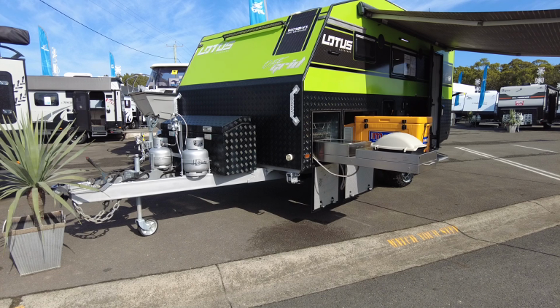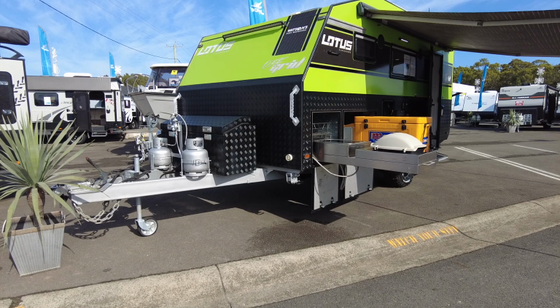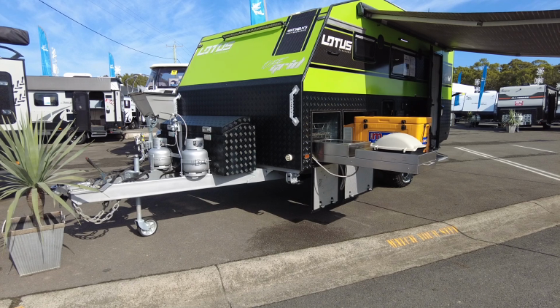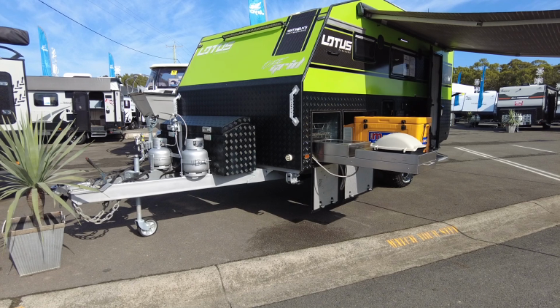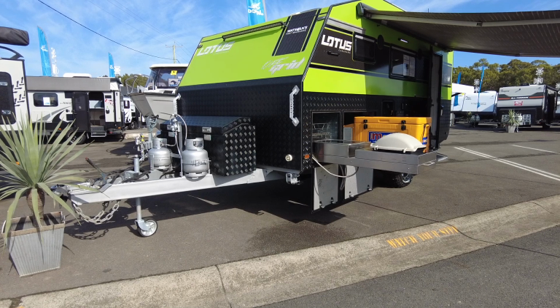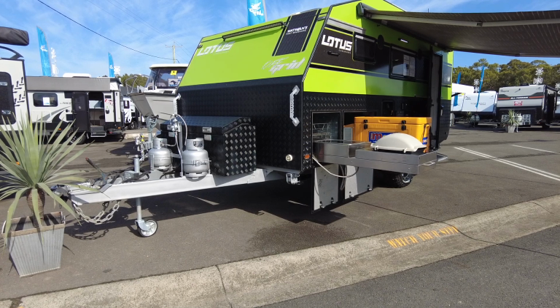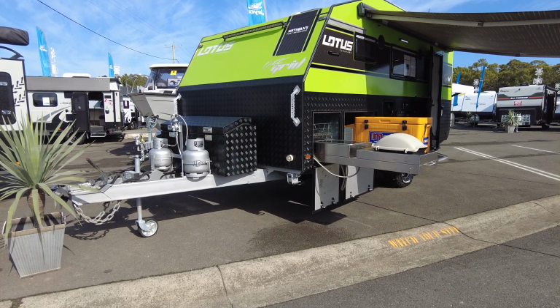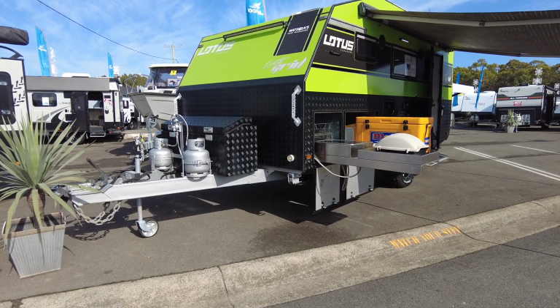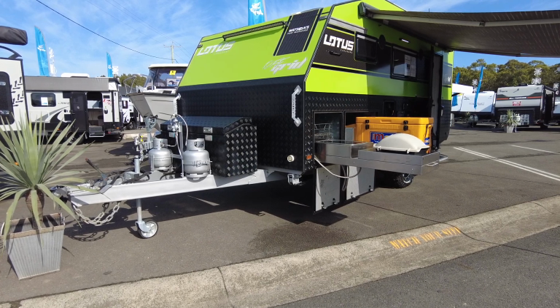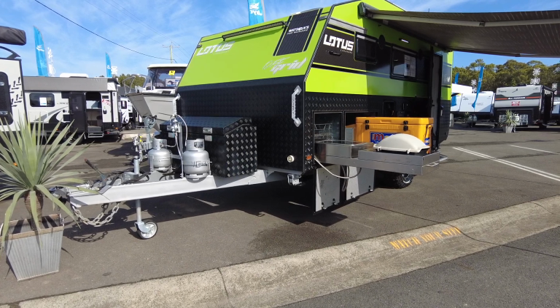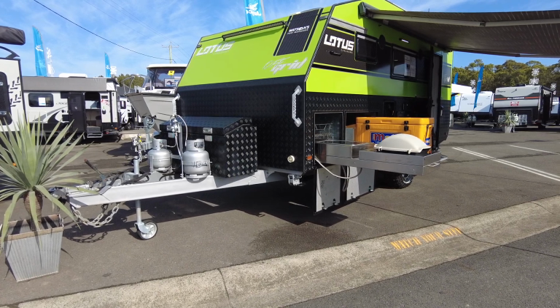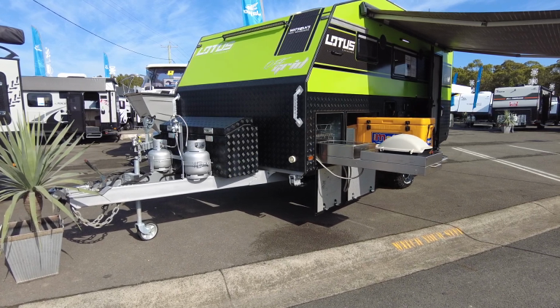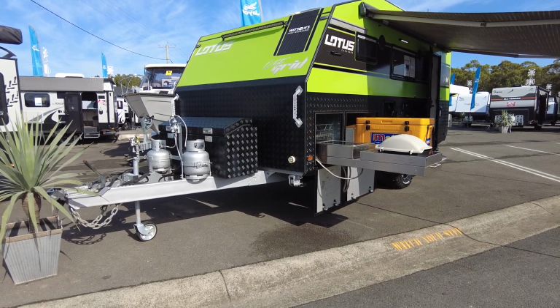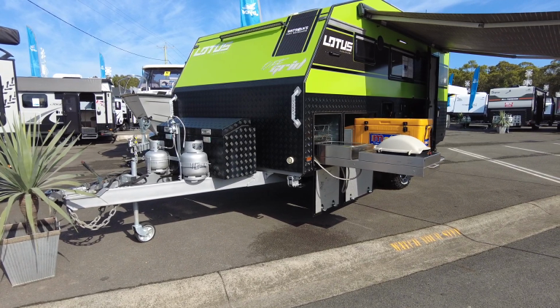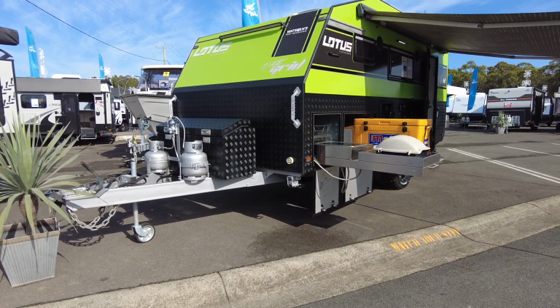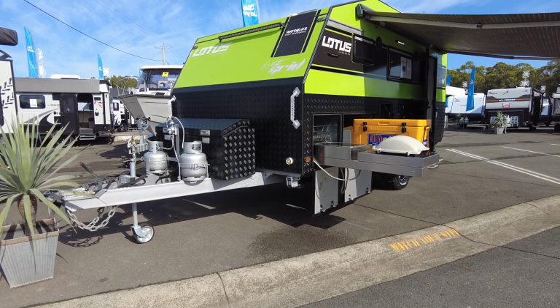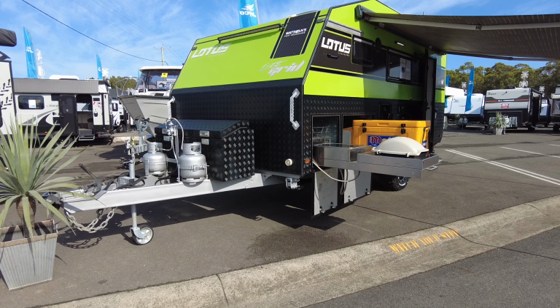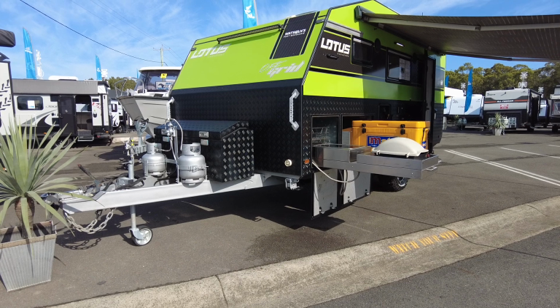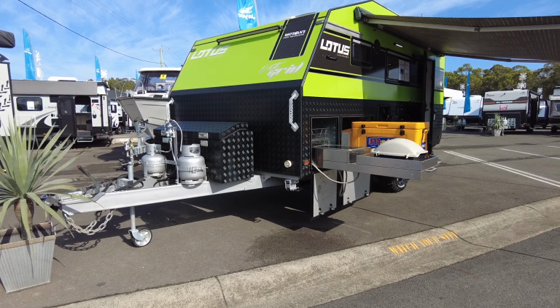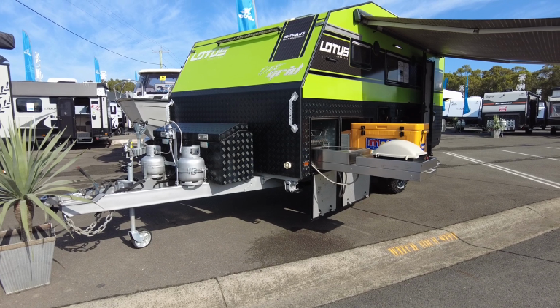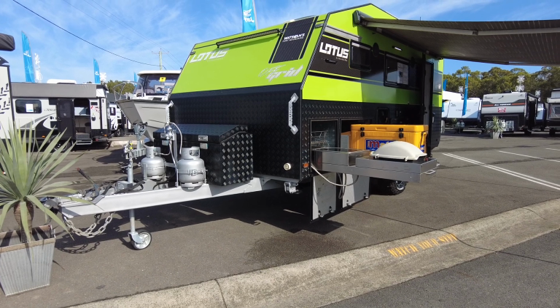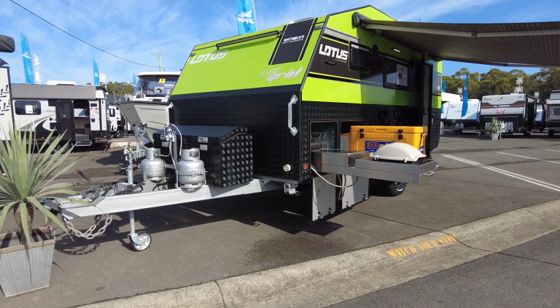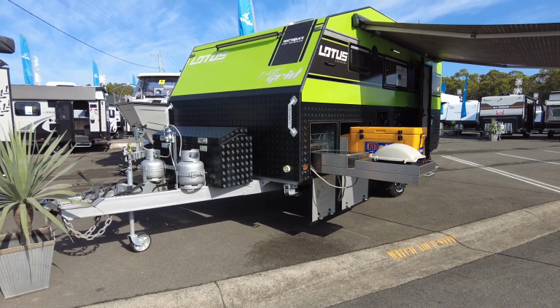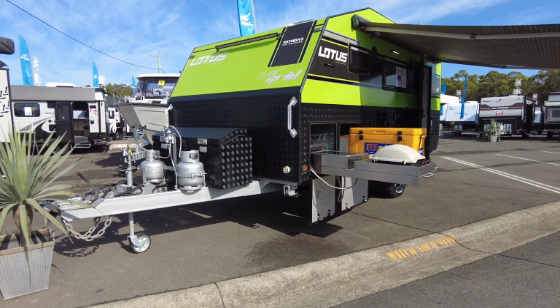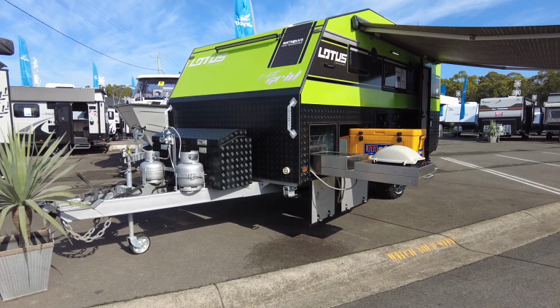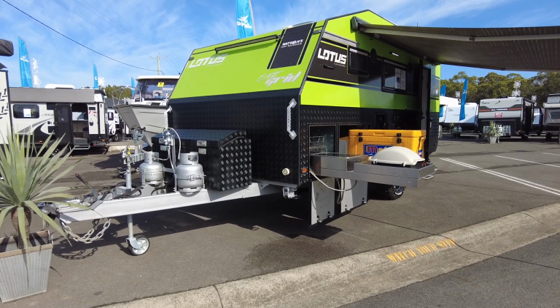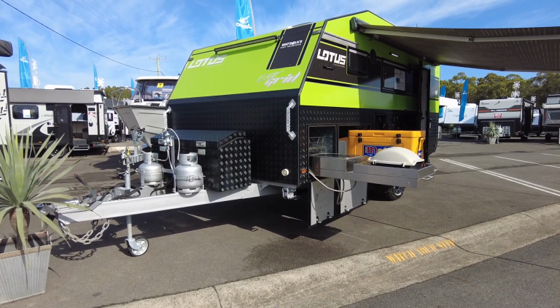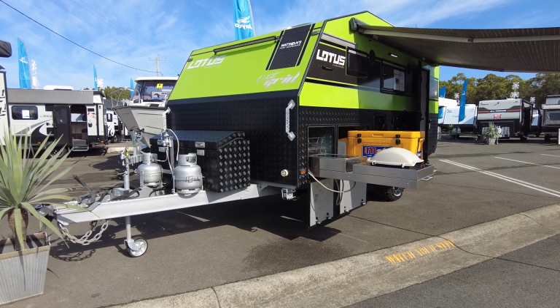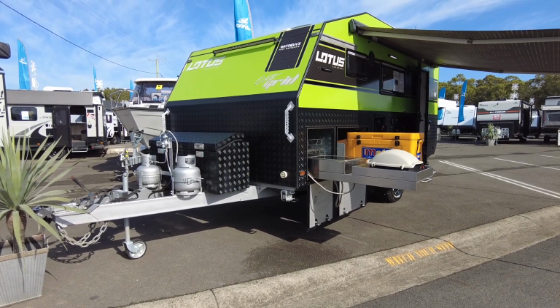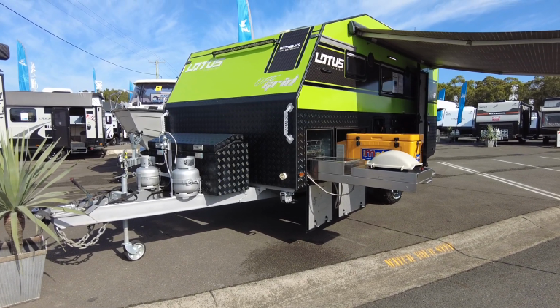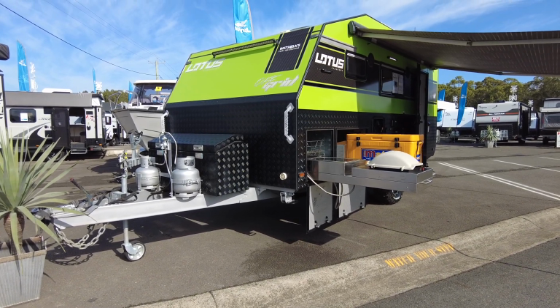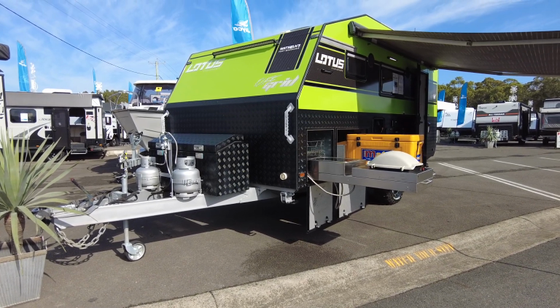G'day guys, Lucas here from Watson's Caravans in Port Macquarie. Just want to show you around this little 15-foot Lotus off-grid caravan.